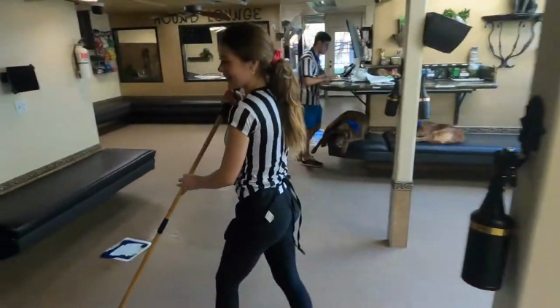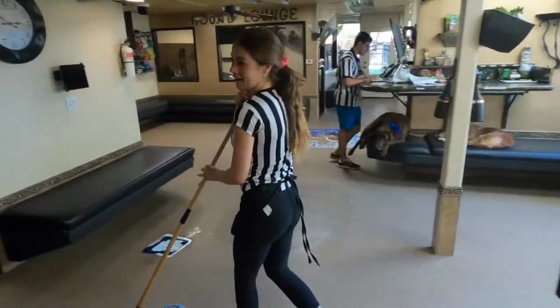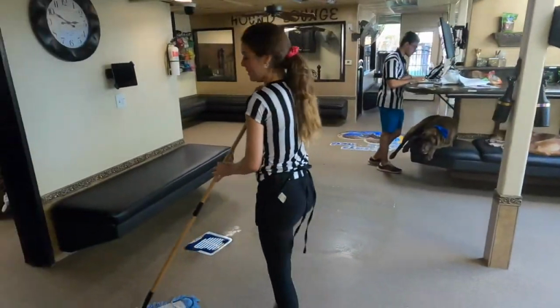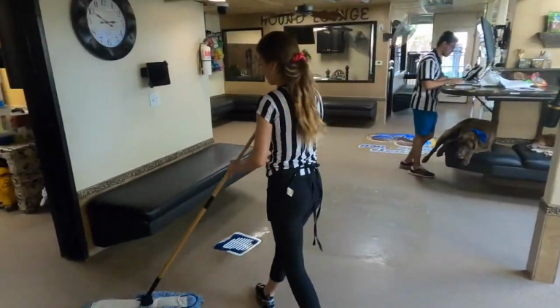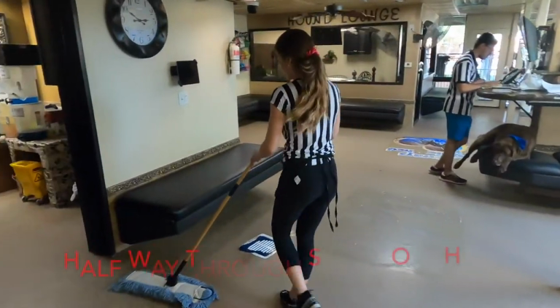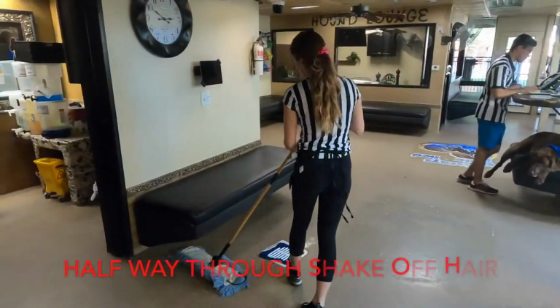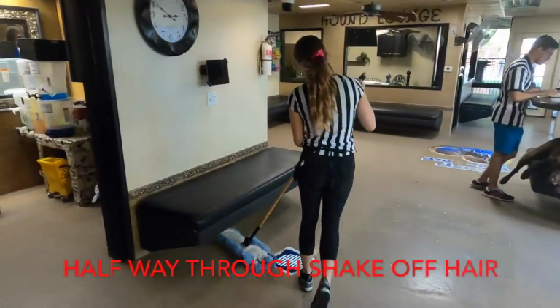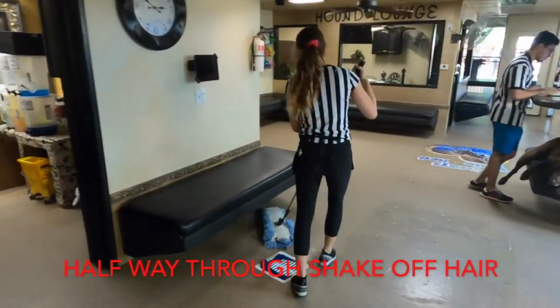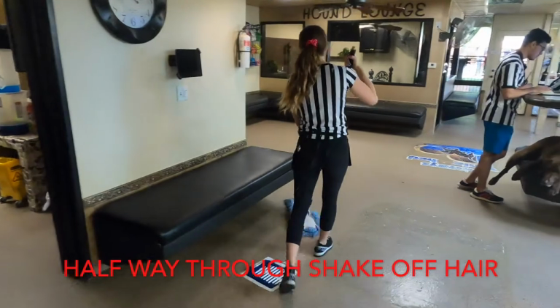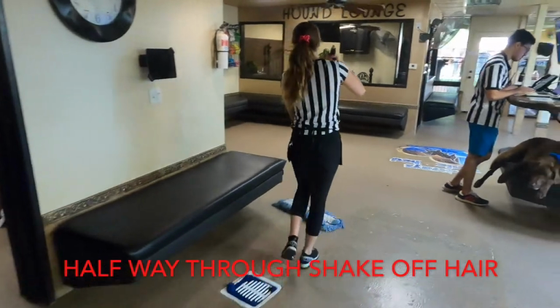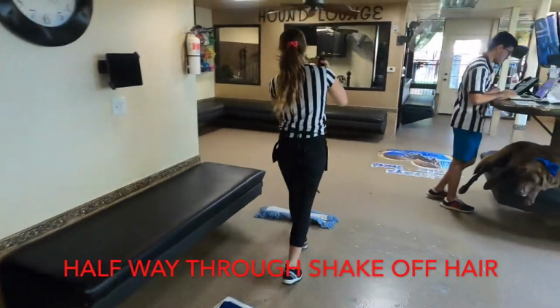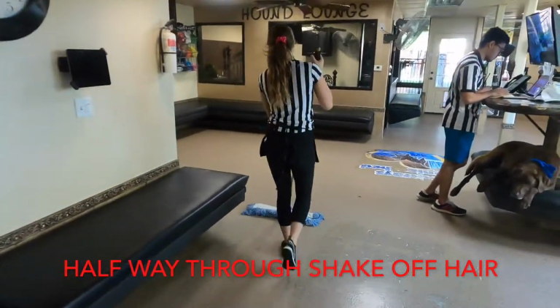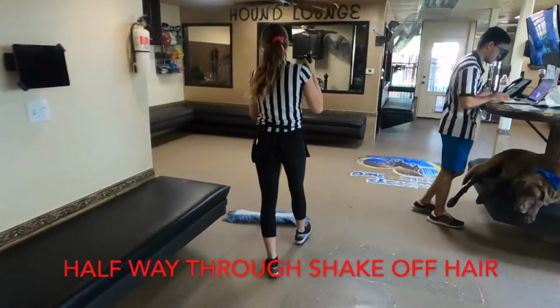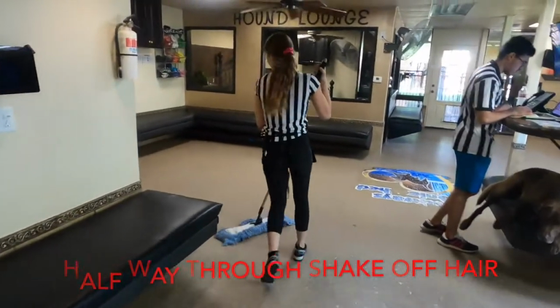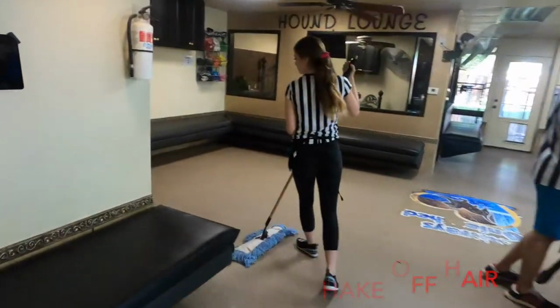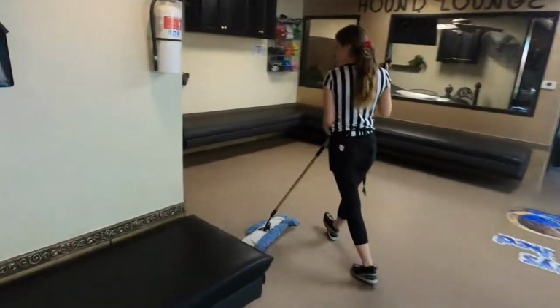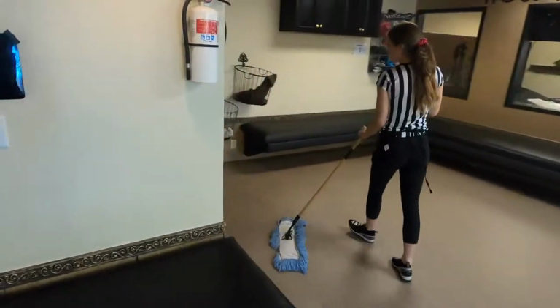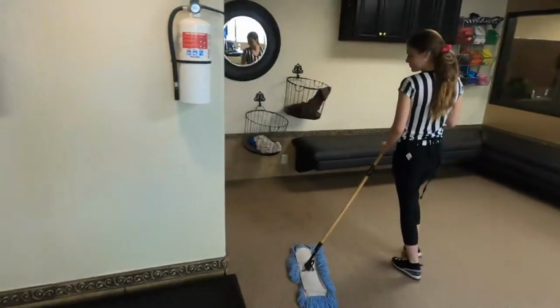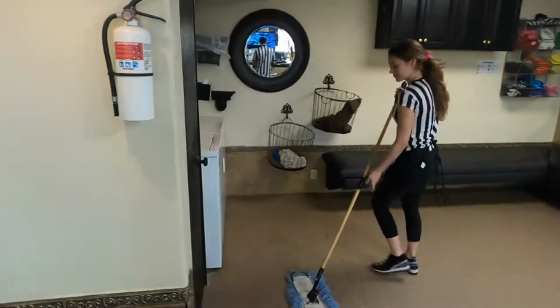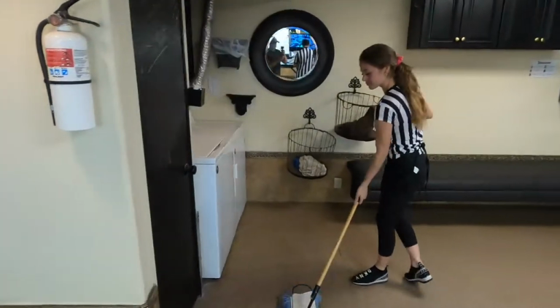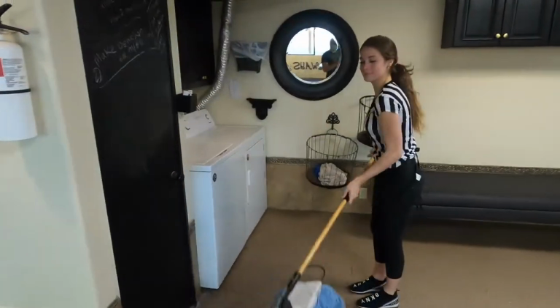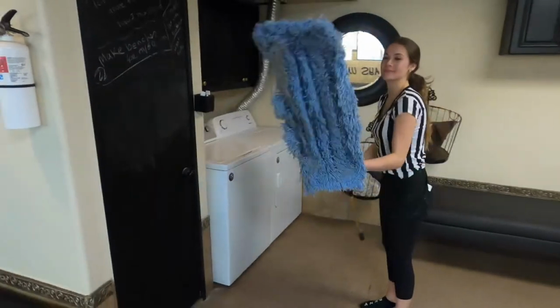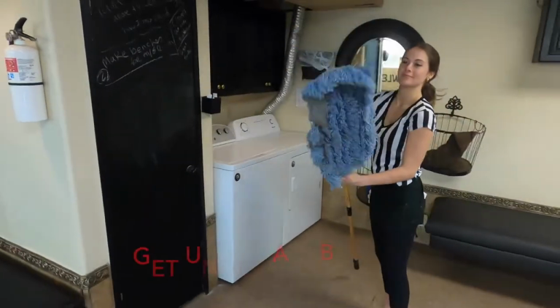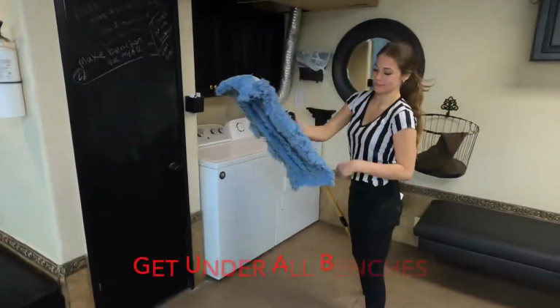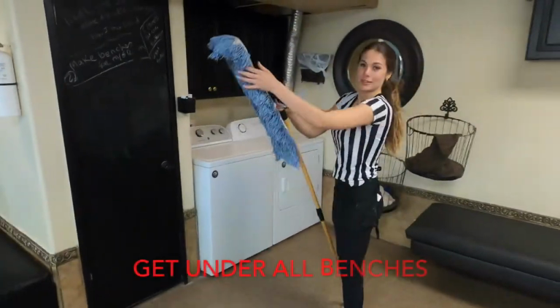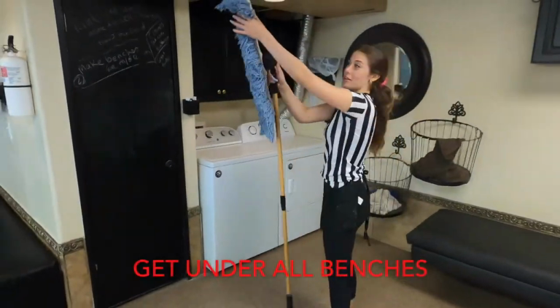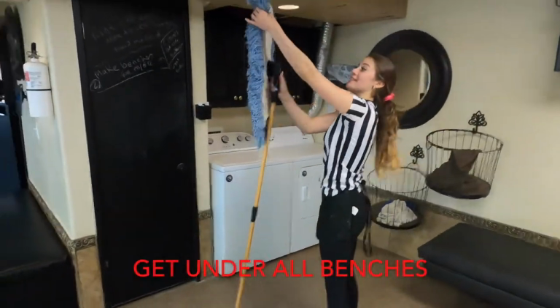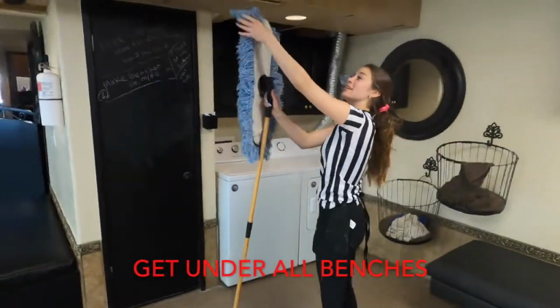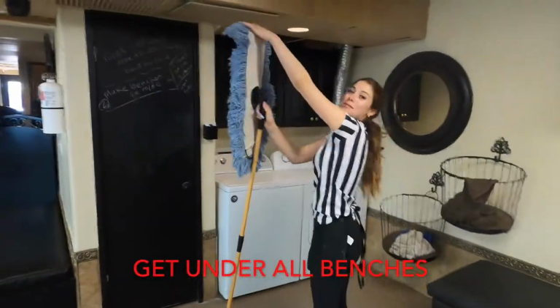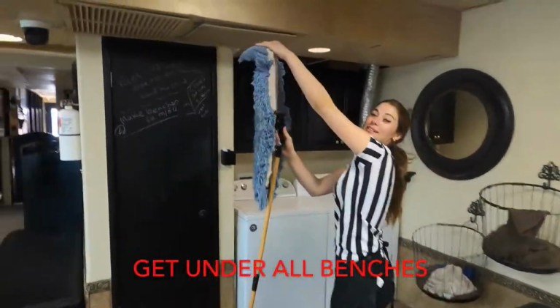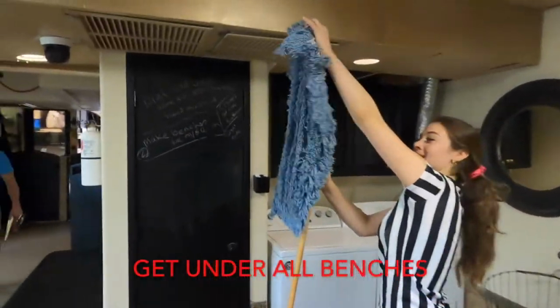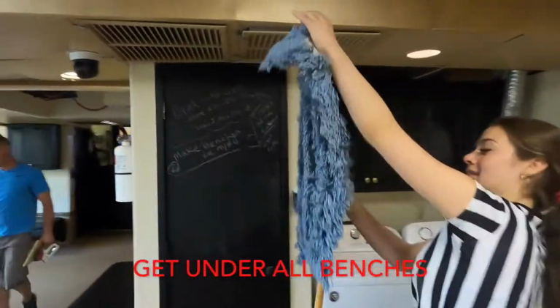About halfway through, you should check the mop rag. For the sake of the video, I'm just gonna do a little part to show you. We don't change the mop rag every time, but if you notice that it's dirty, you're going to change it, and this is how.